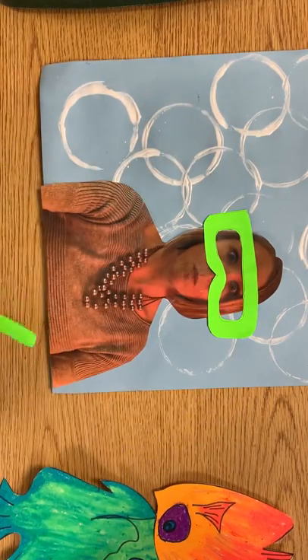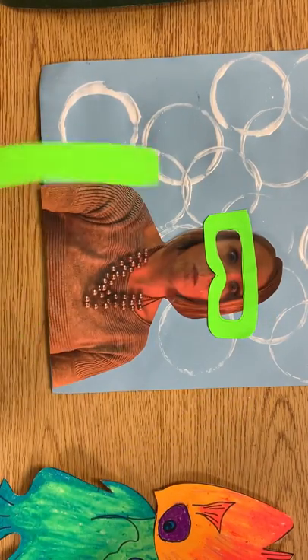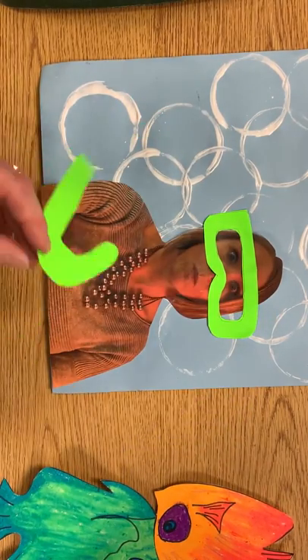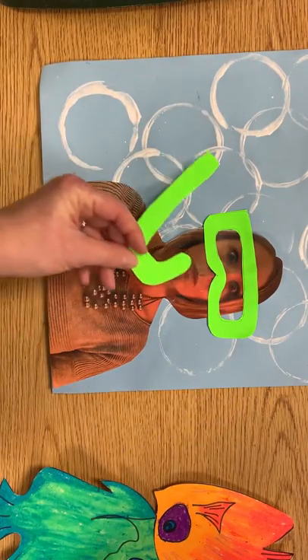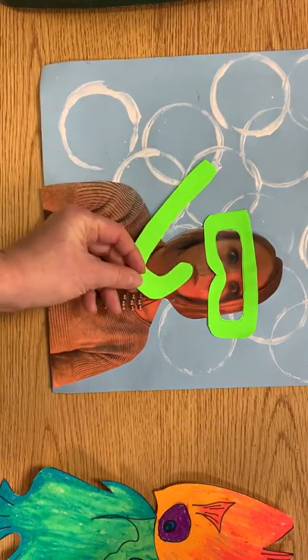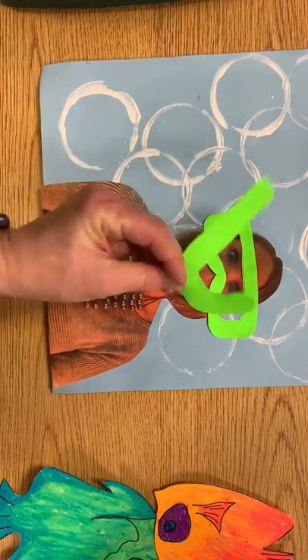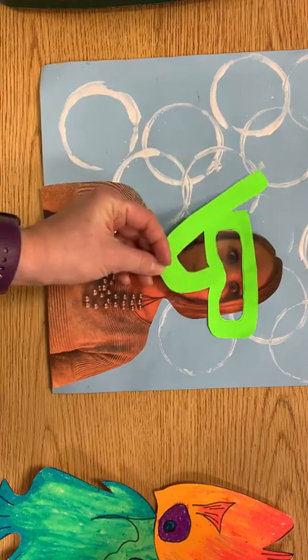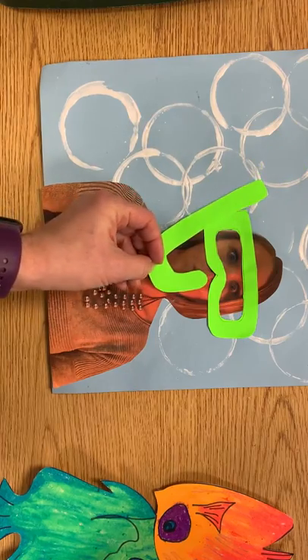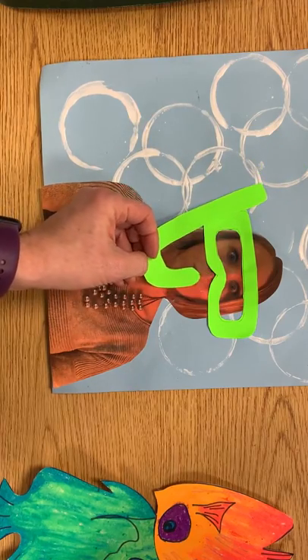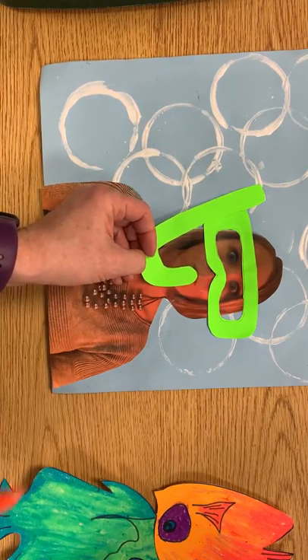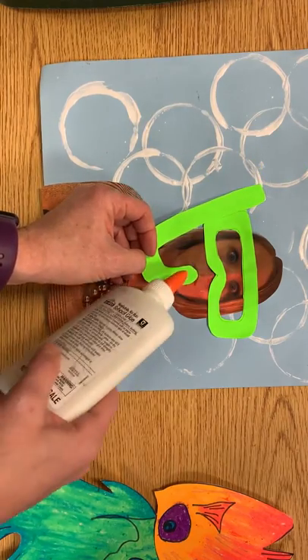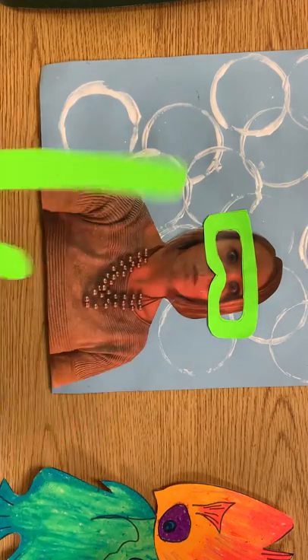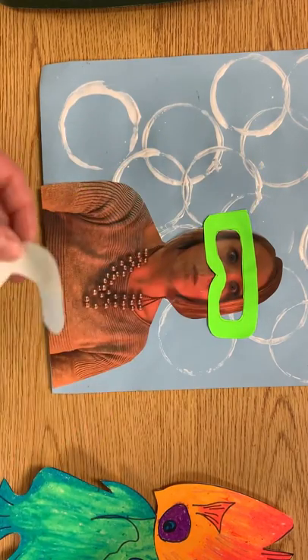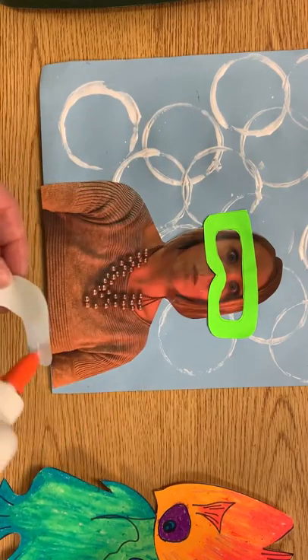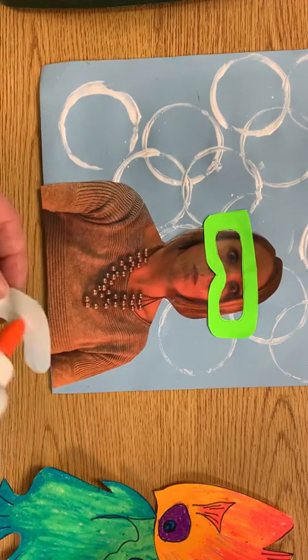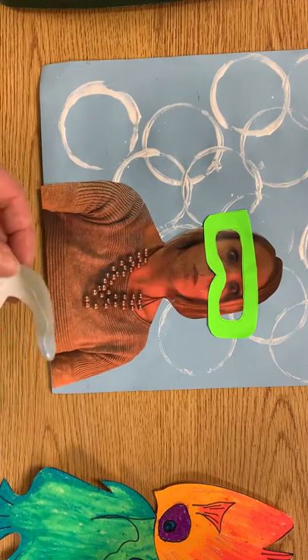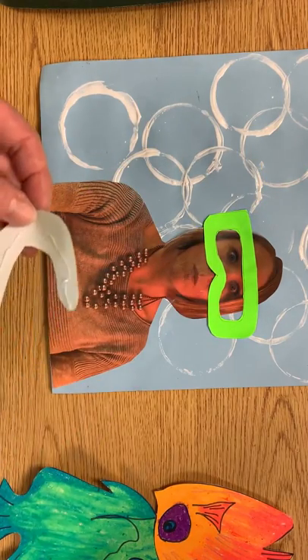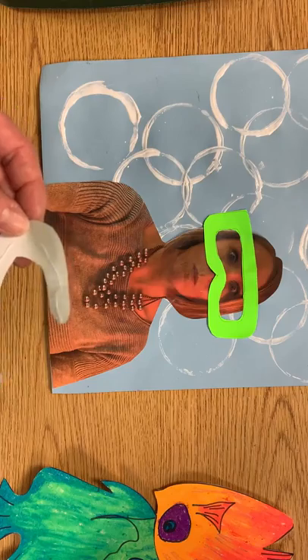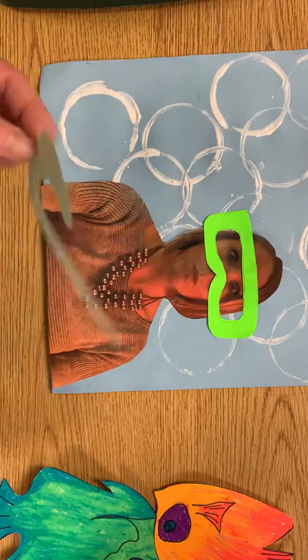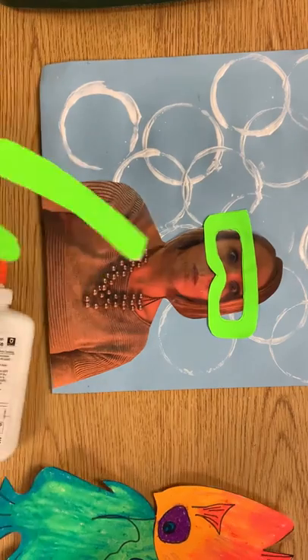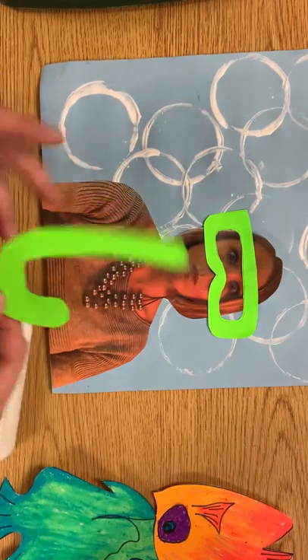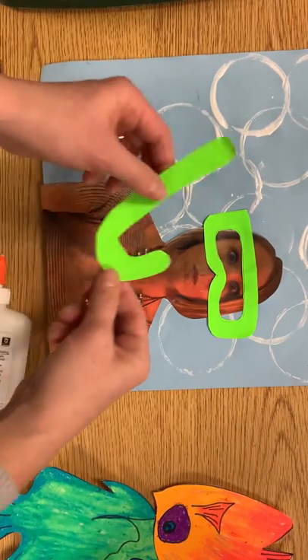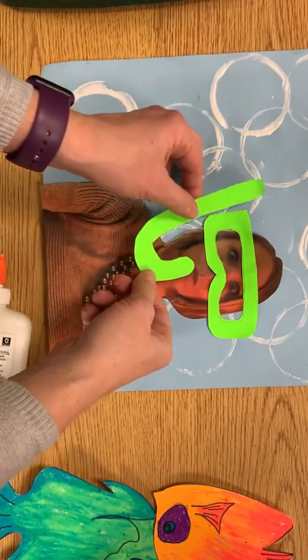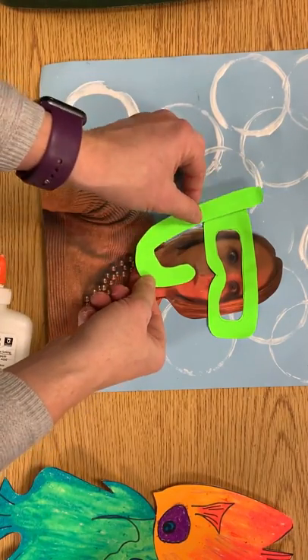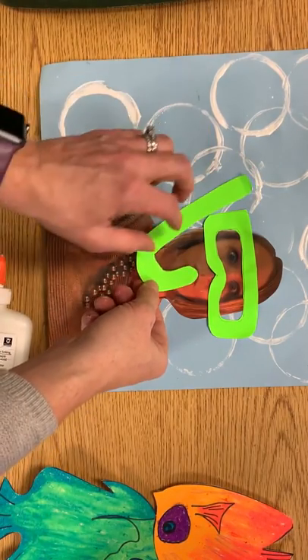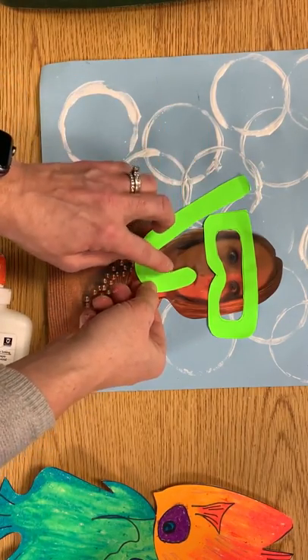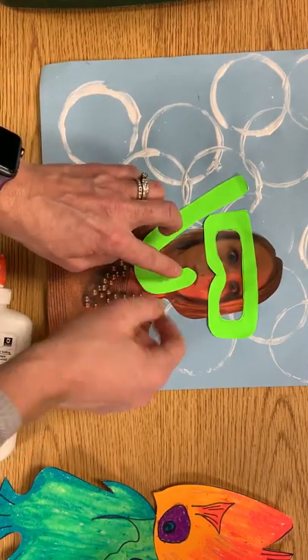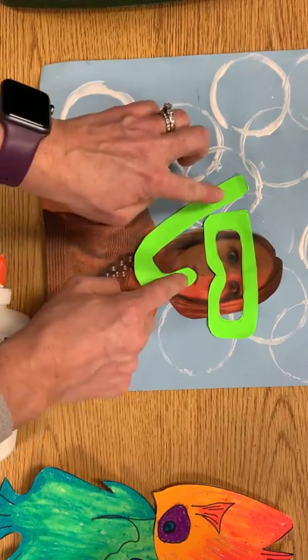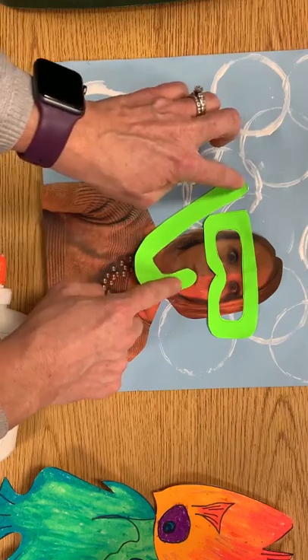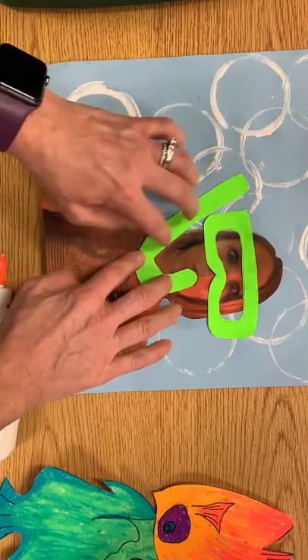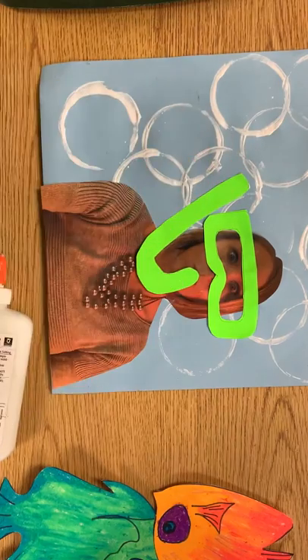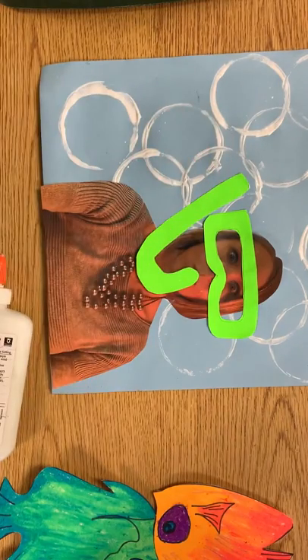The snorkel shouldn't cover your goggles, but it should touch your mouth. In your picture your mouth should be closed, like you actually have that snorkel around your lips, and then it can overlap or it can go to the side by itself.